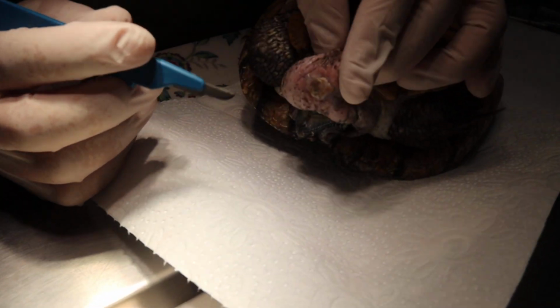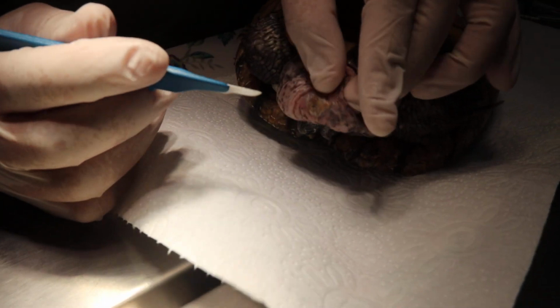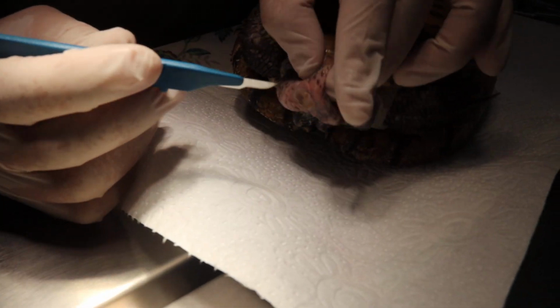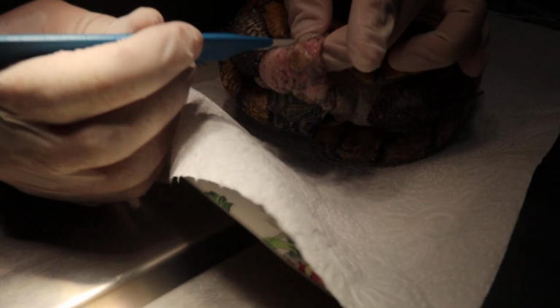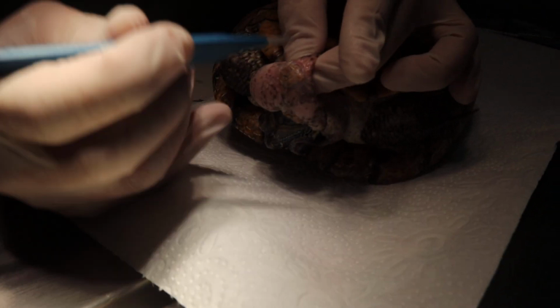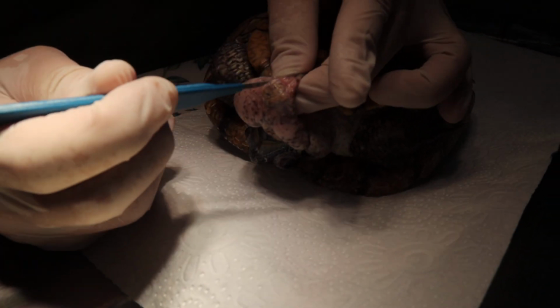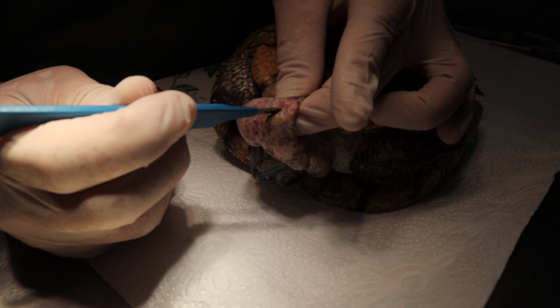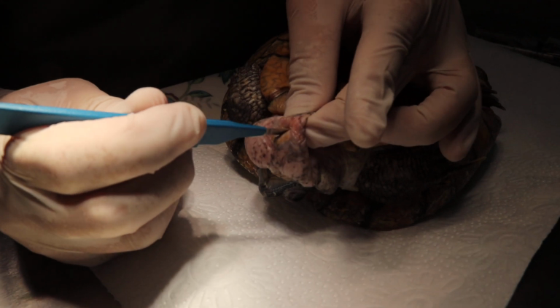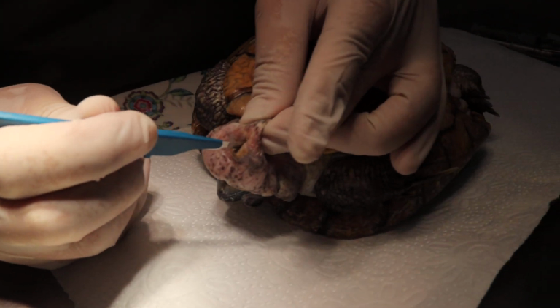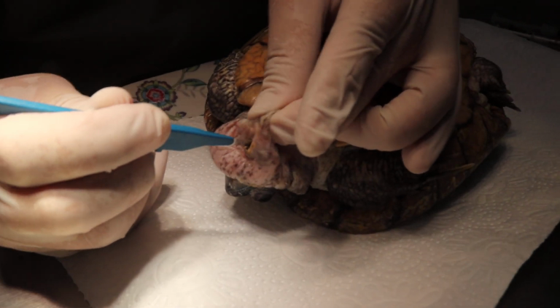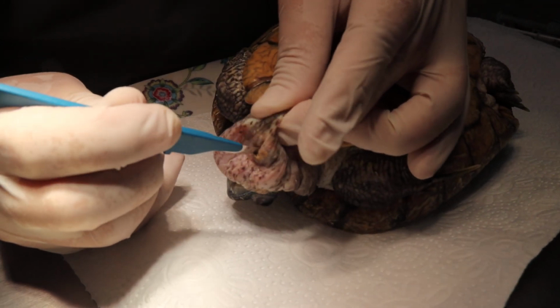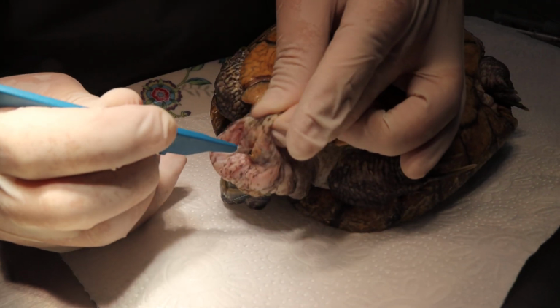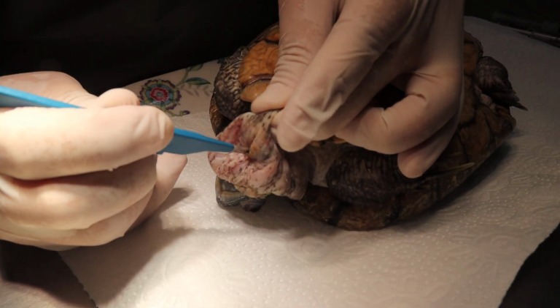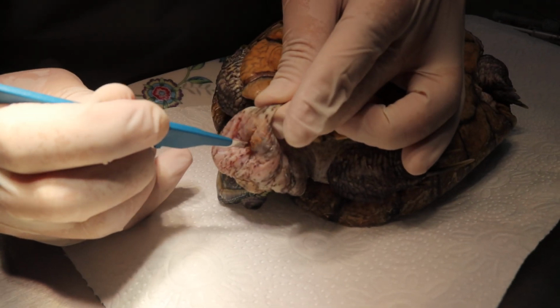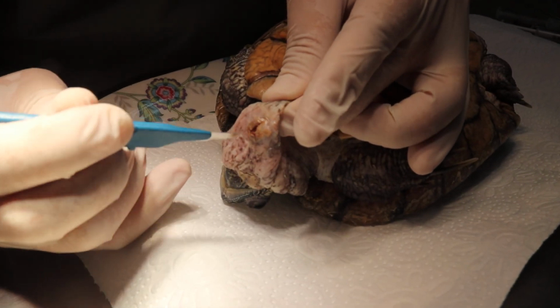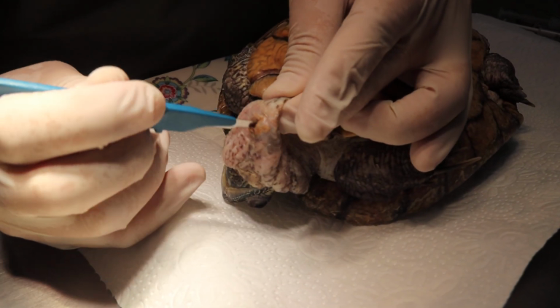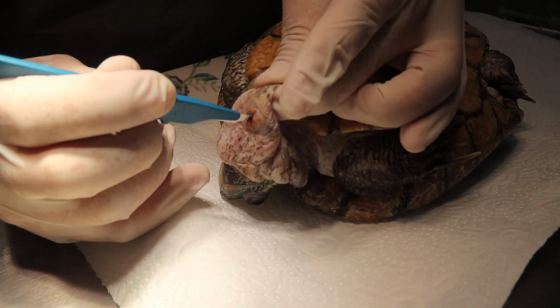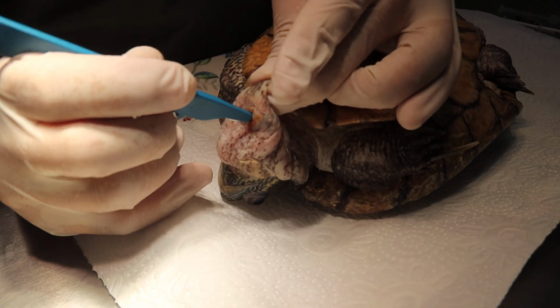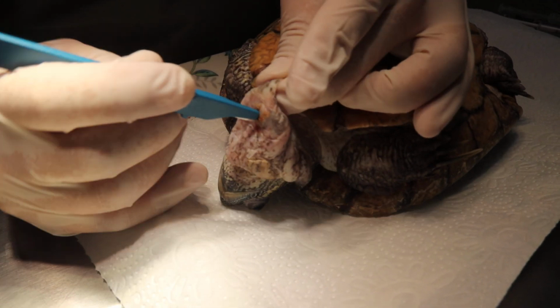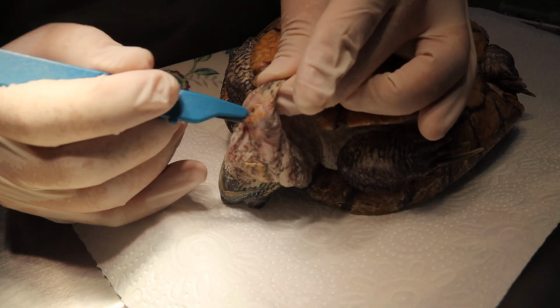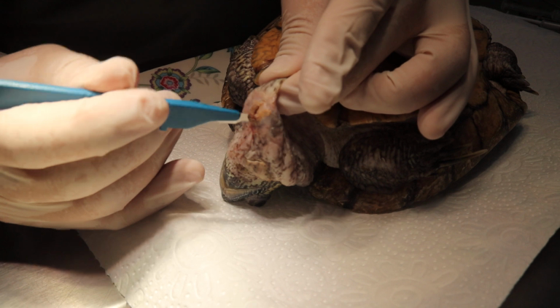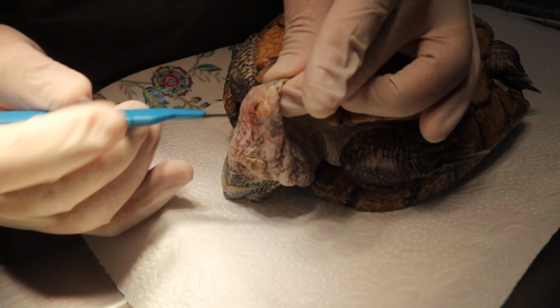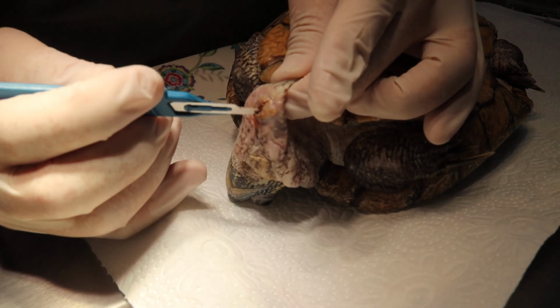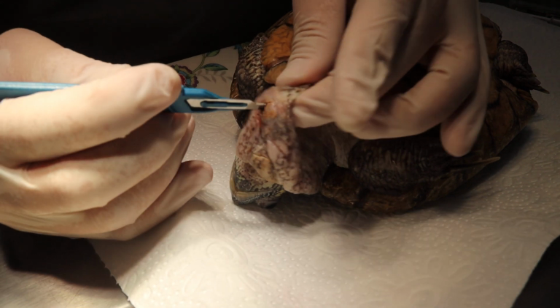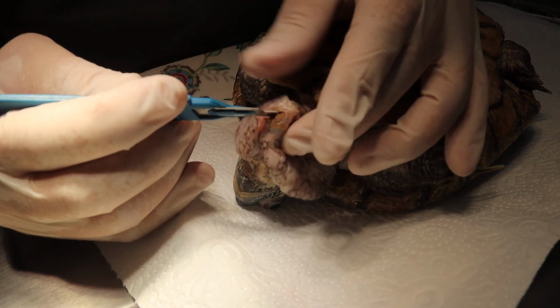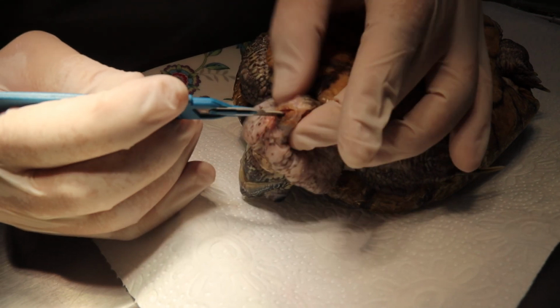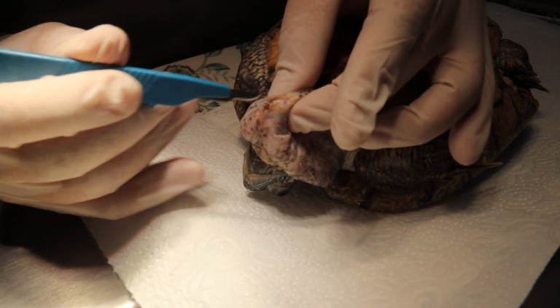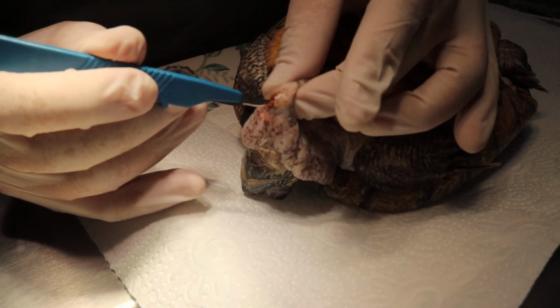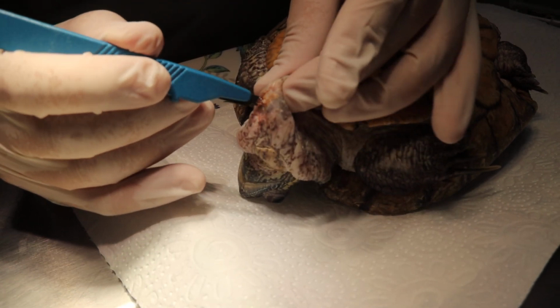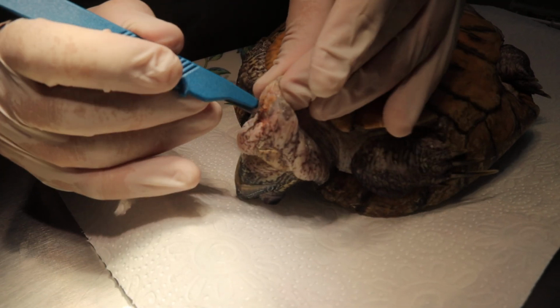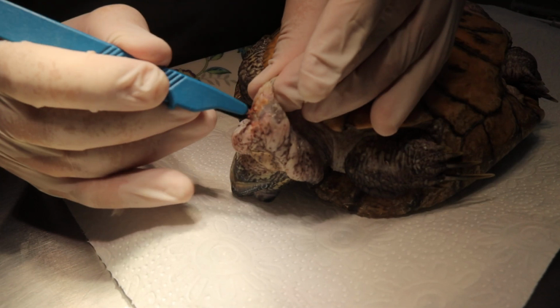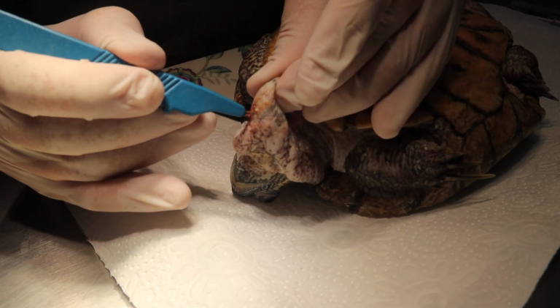This one is the more serious one. It's probably fluid and pus inside. And if you don't open it up, it will be difficult for healing.